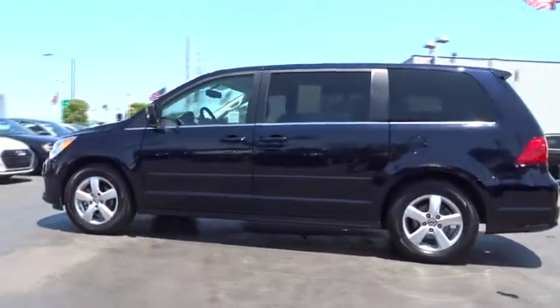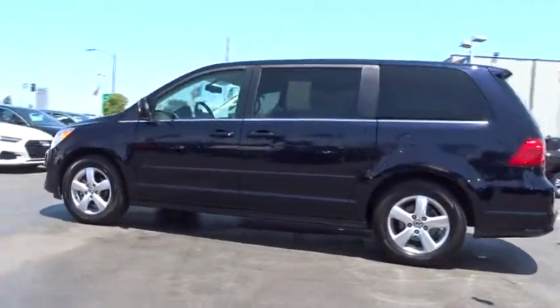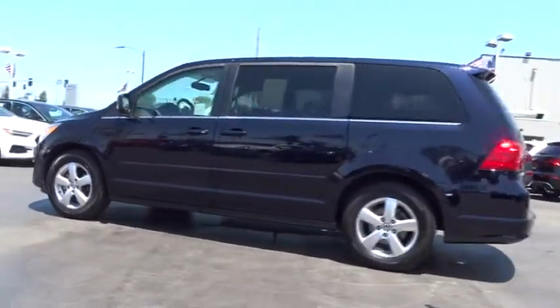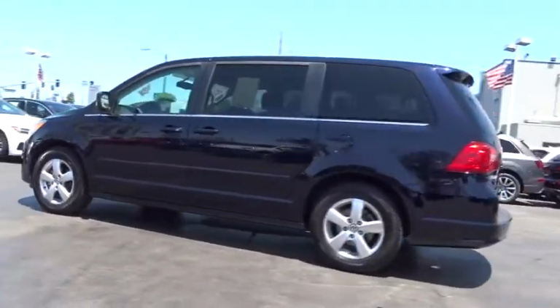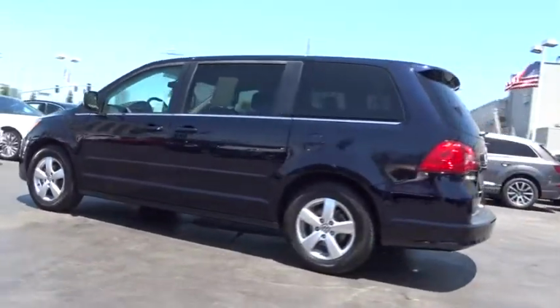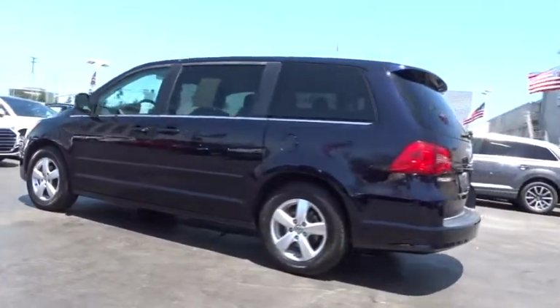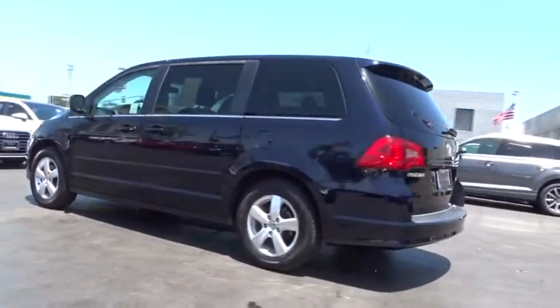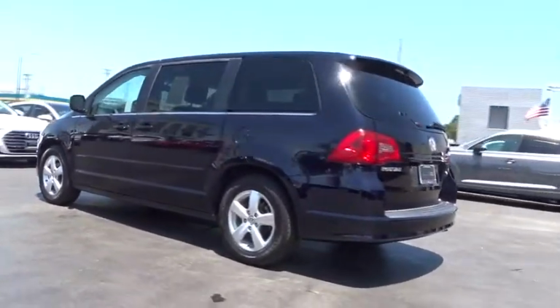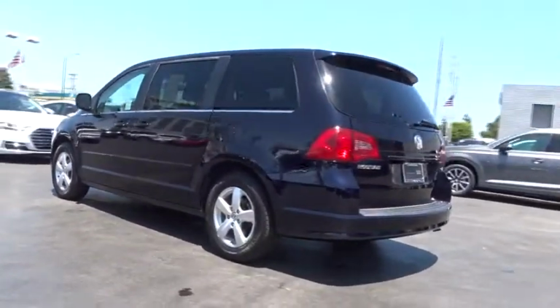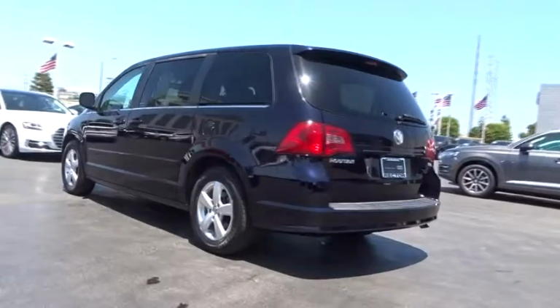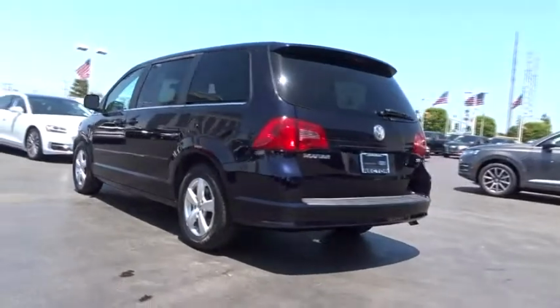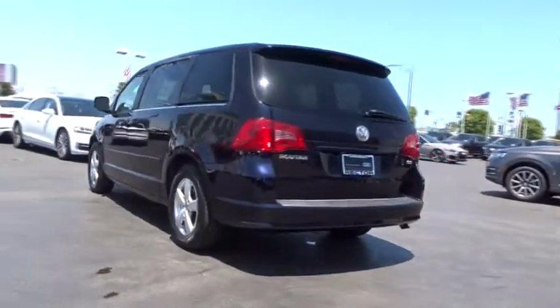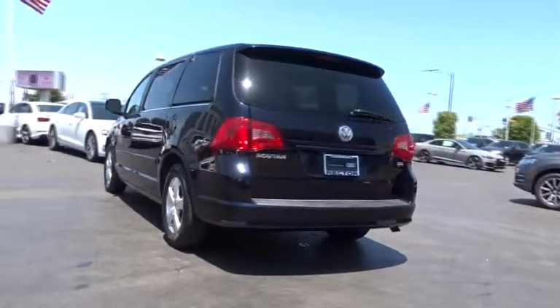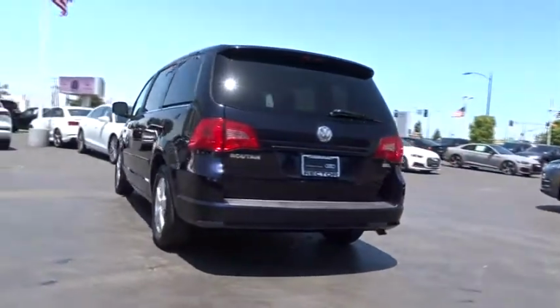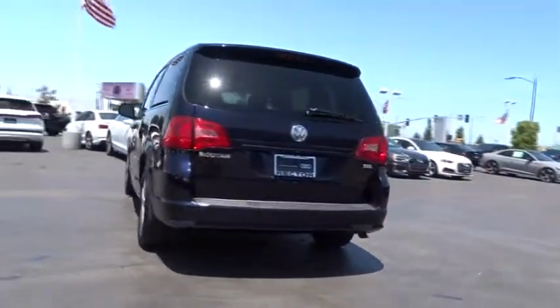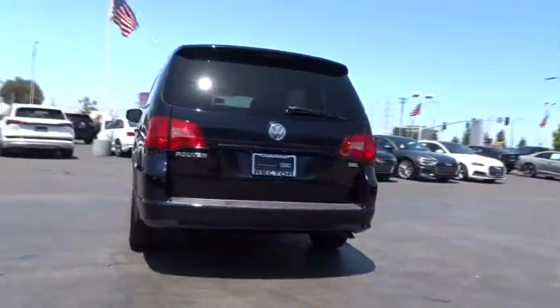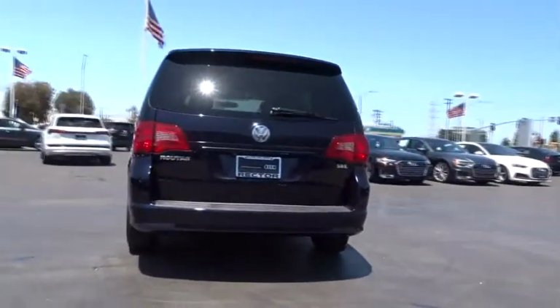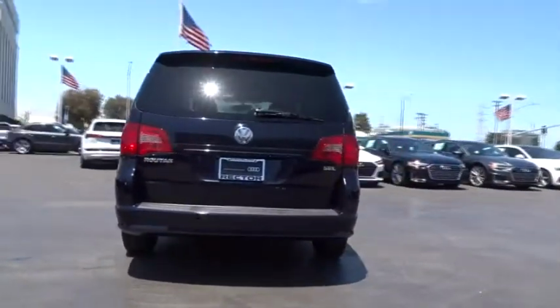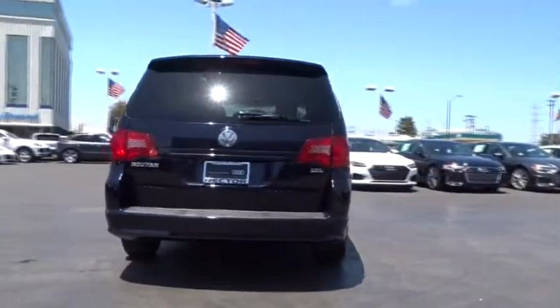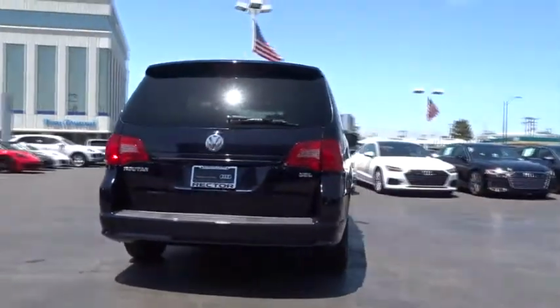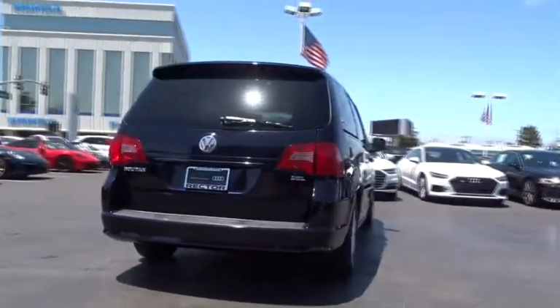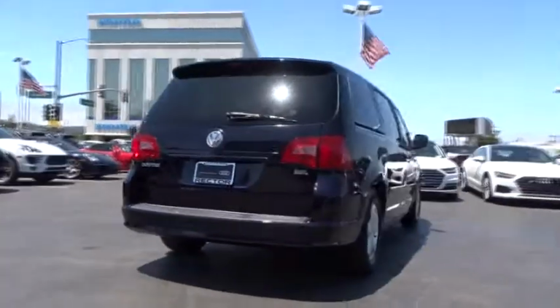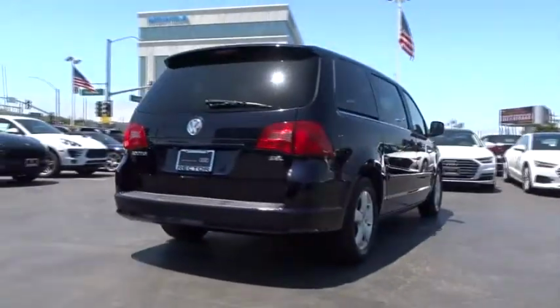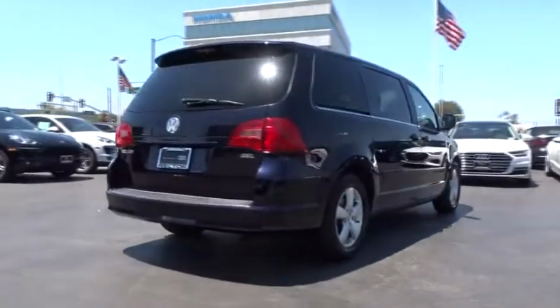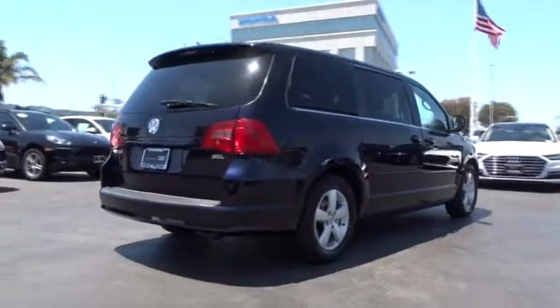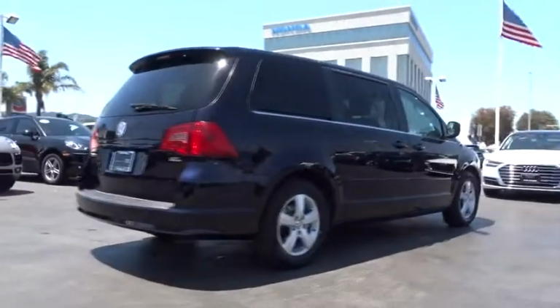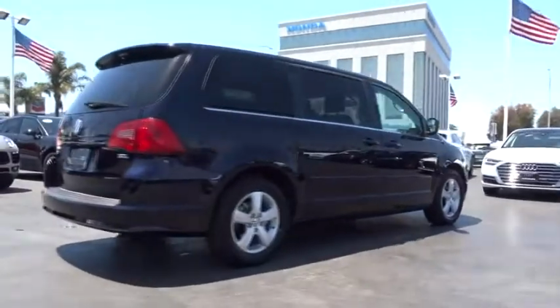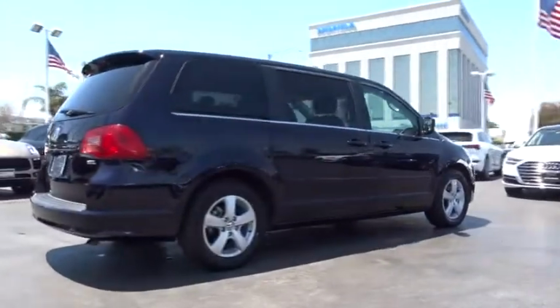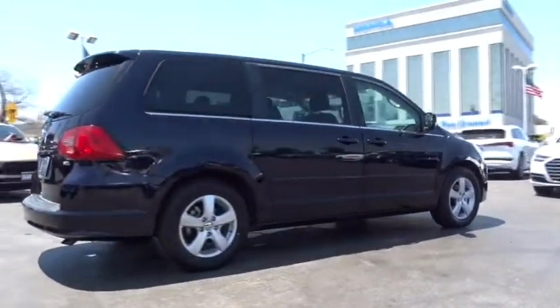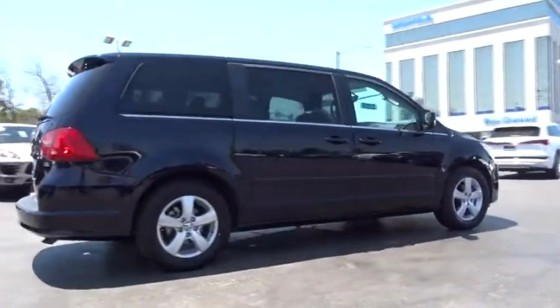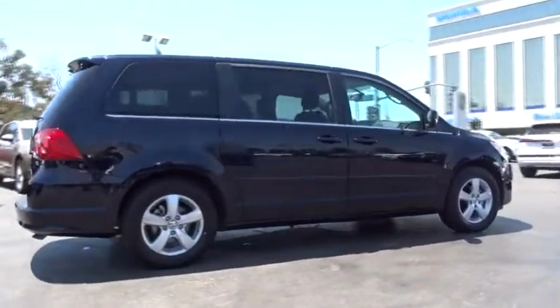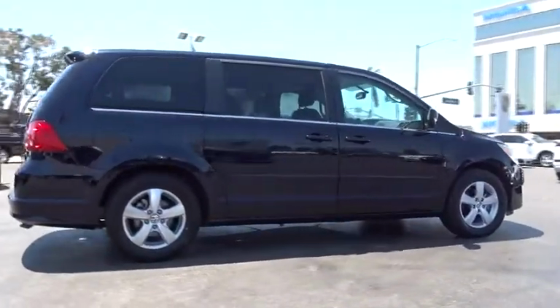This vehicle has less than 80,000 miles. Here are some of this vehicle's great options: navigation system, Bluetooth, power tilt sliding sunroof, rear view camera, leather shift knob.